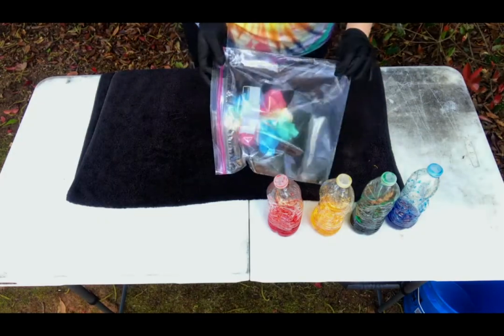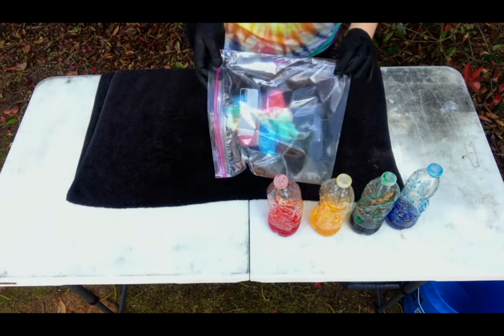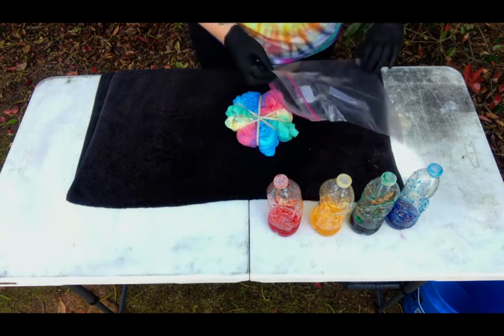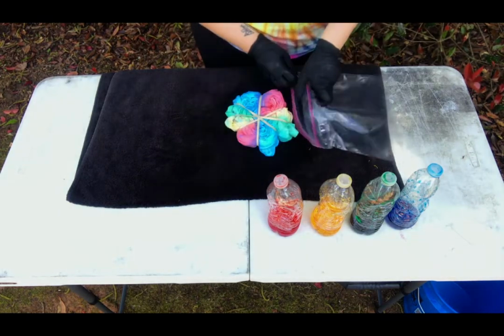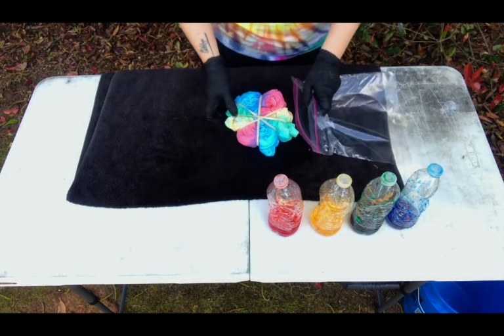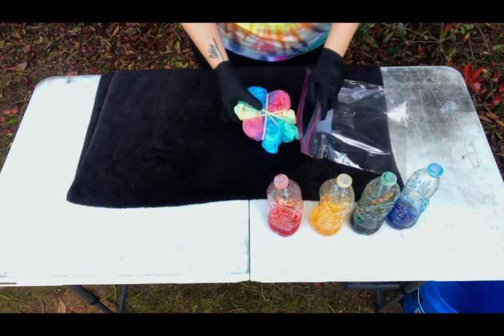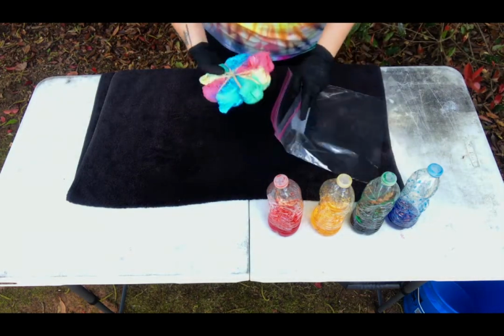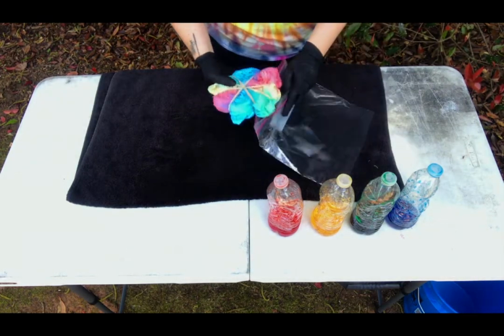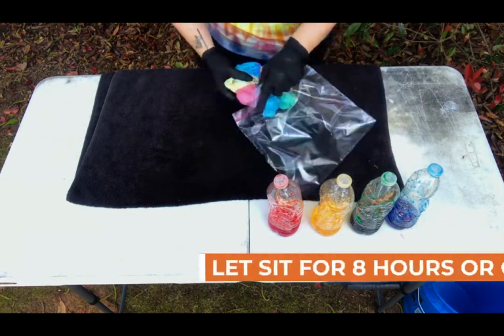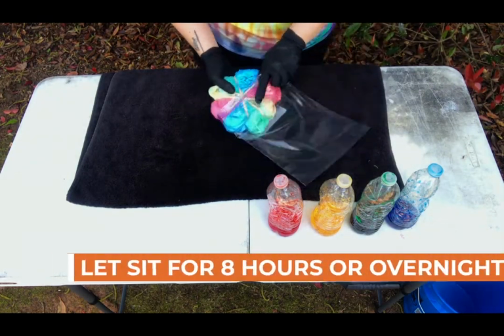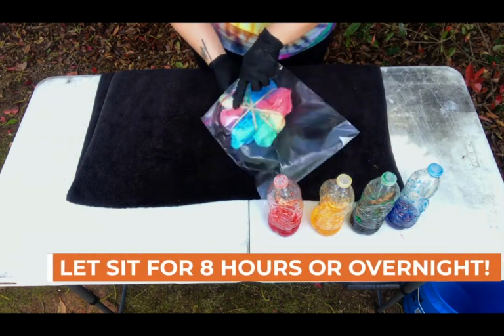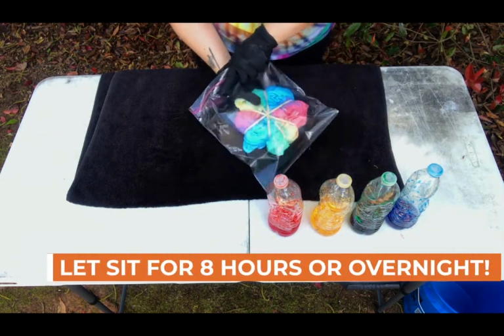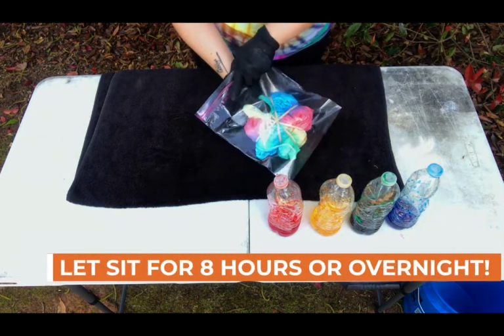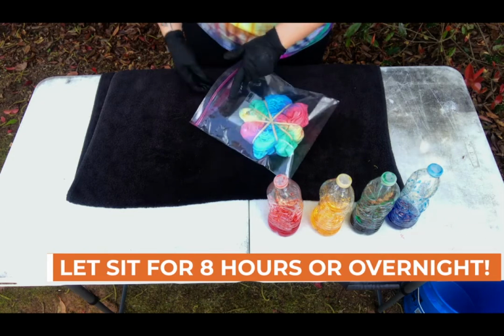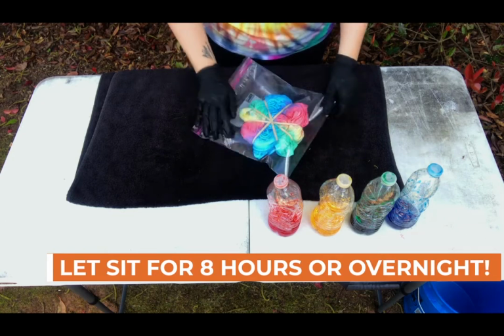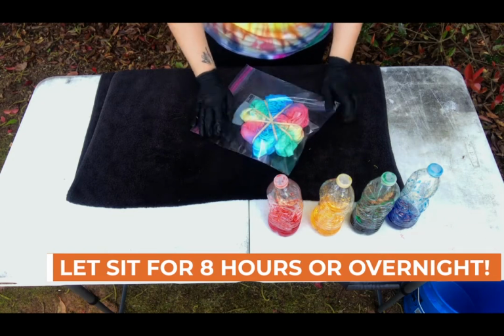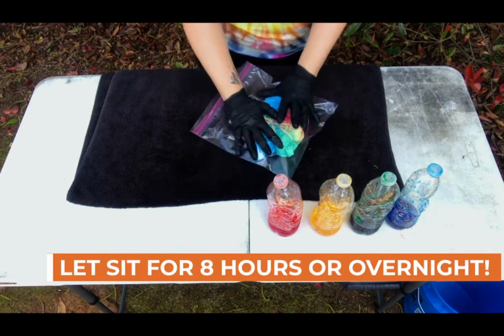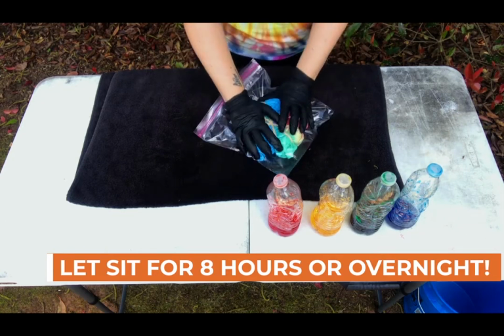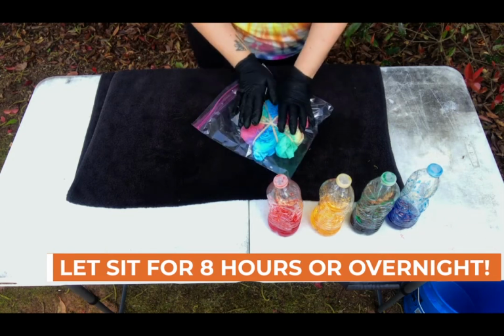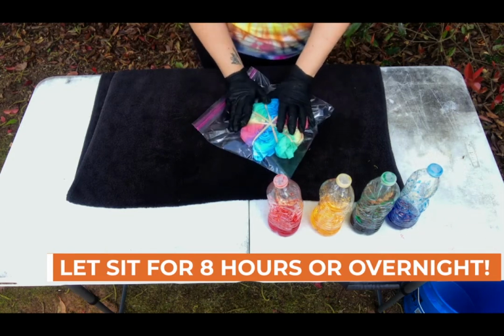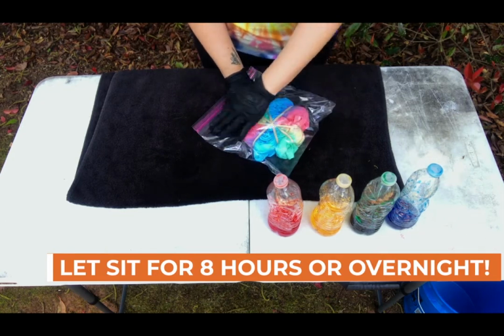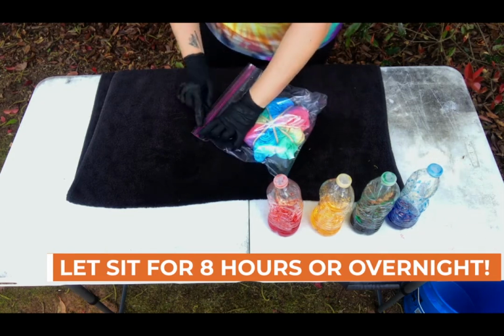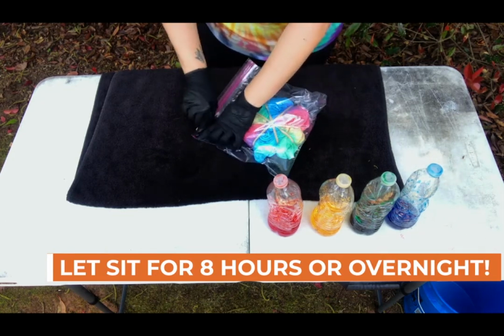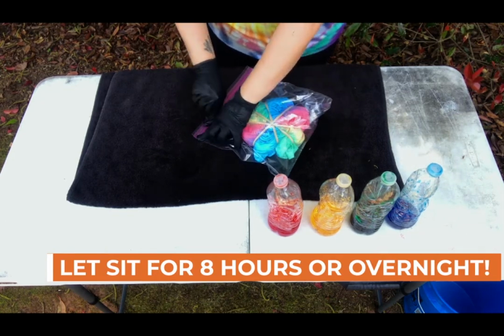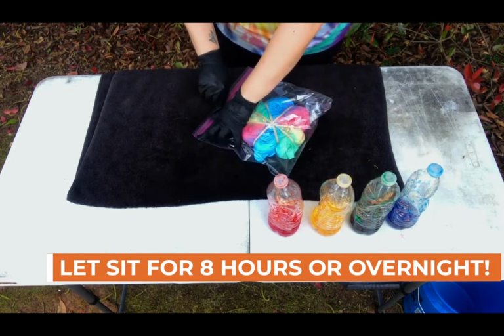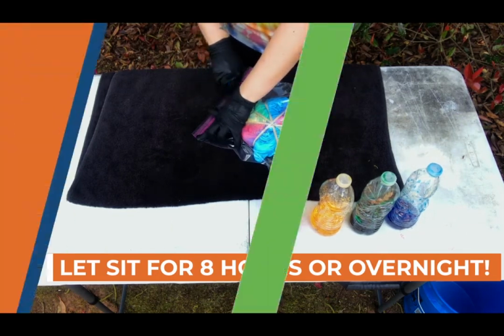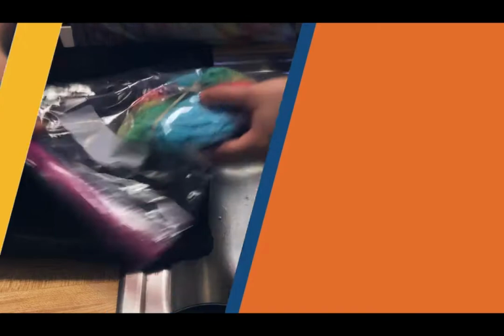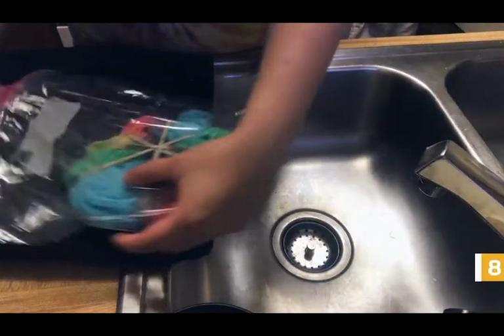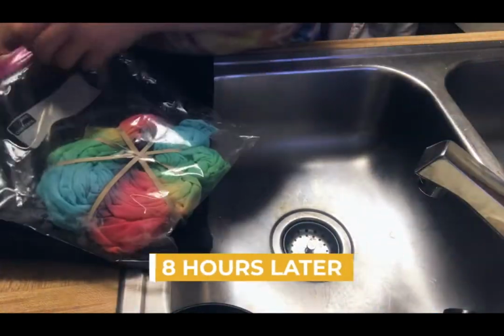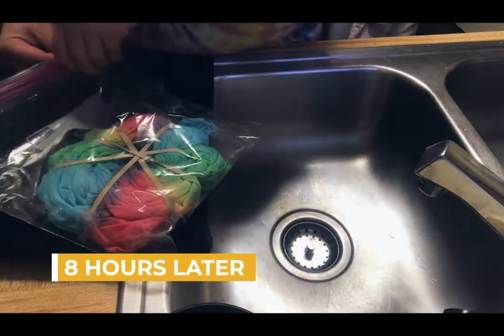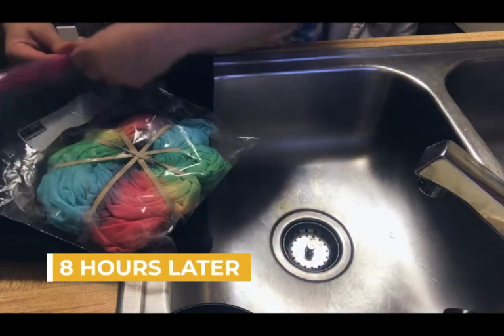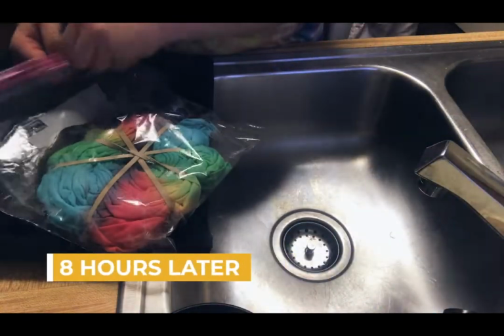Now you're going to take a Ziploc bag or plastic bag and put the shirt inside. You're going to let your shirt sit in this plastic bag for six to eight hours, or you can let it sit overnight. I decided to let mine sit overnight.